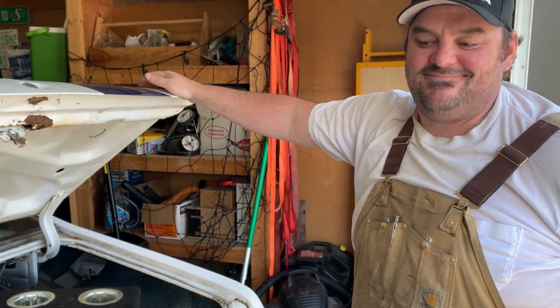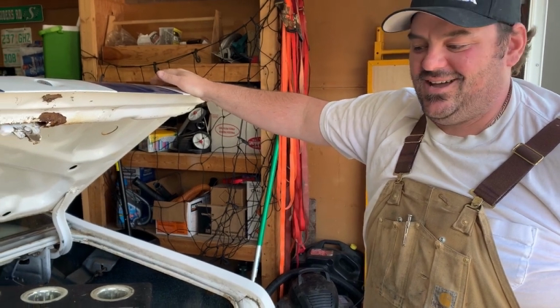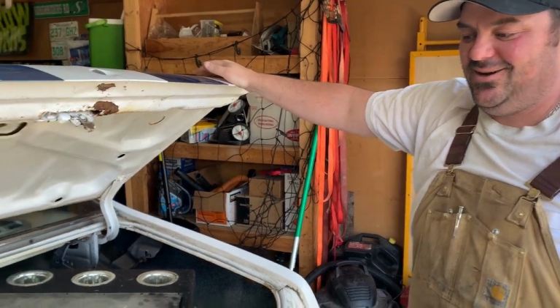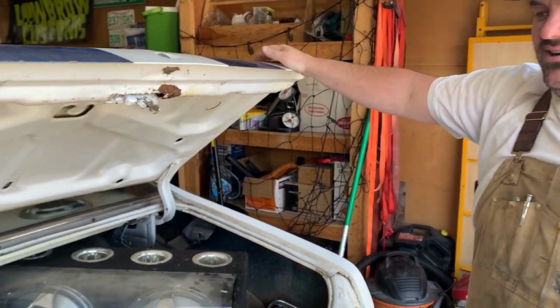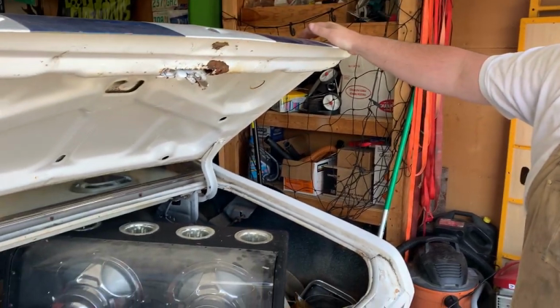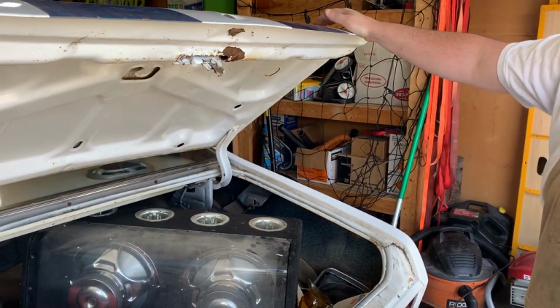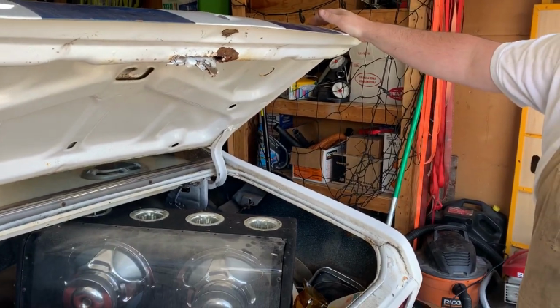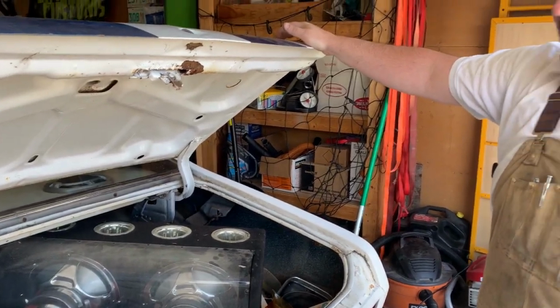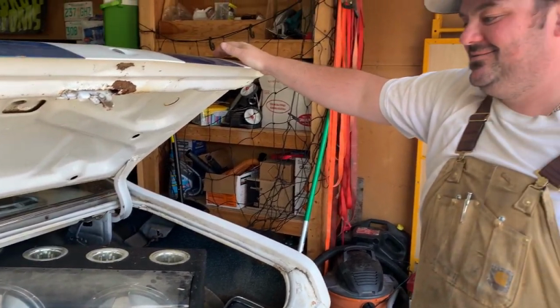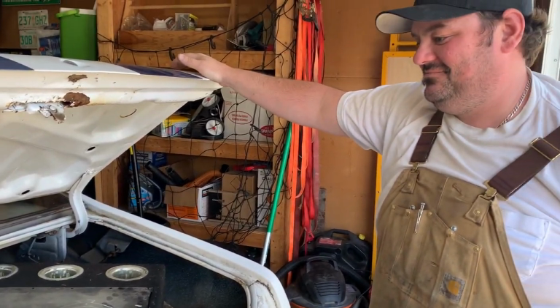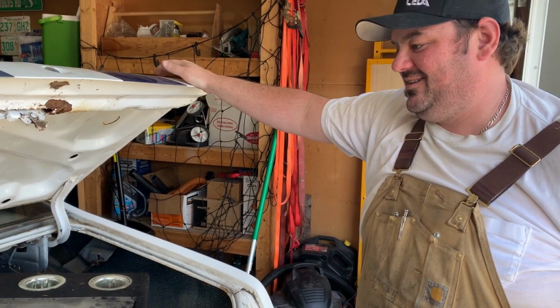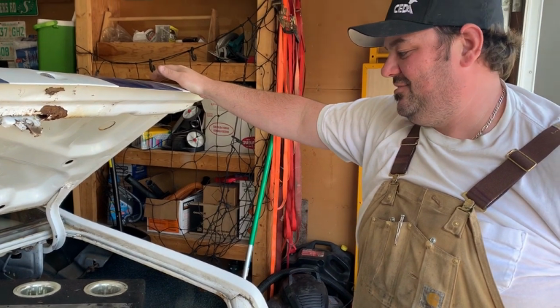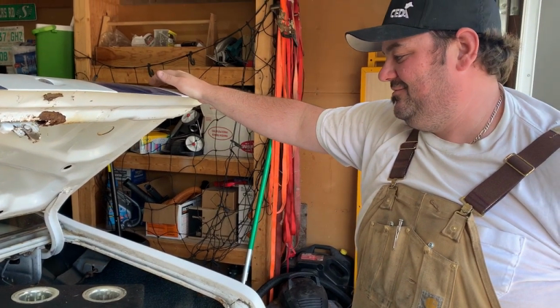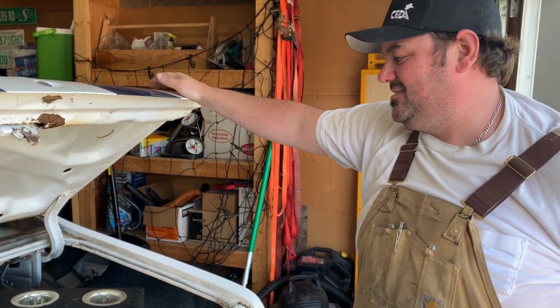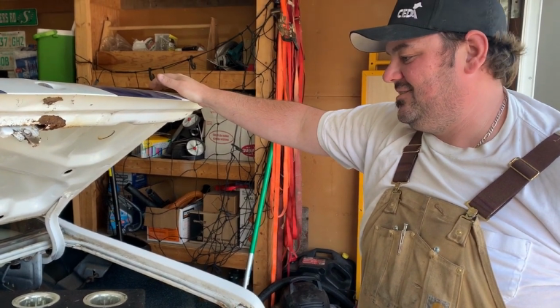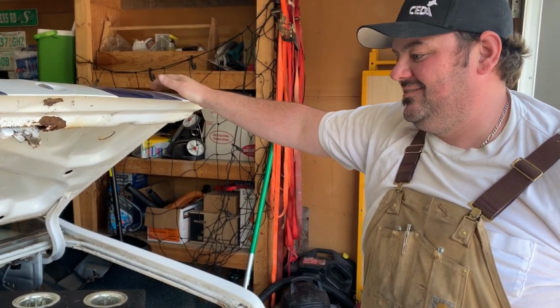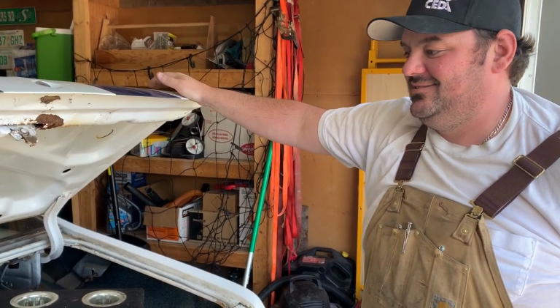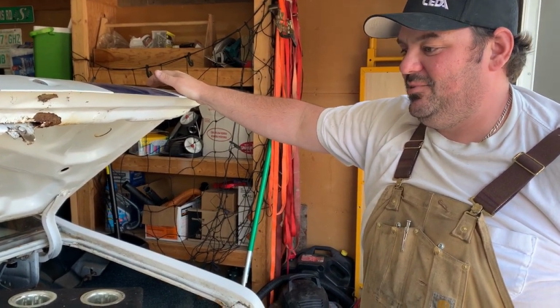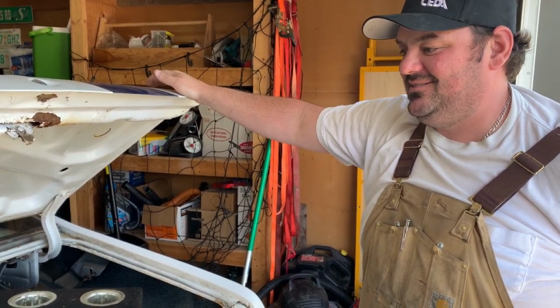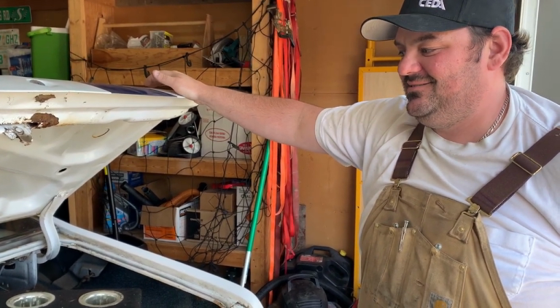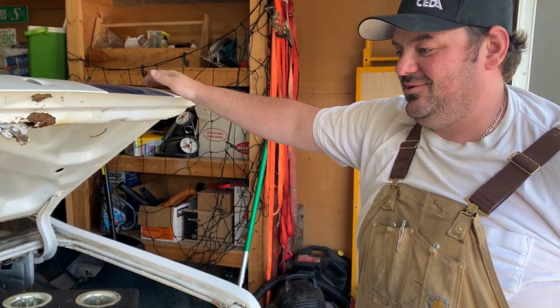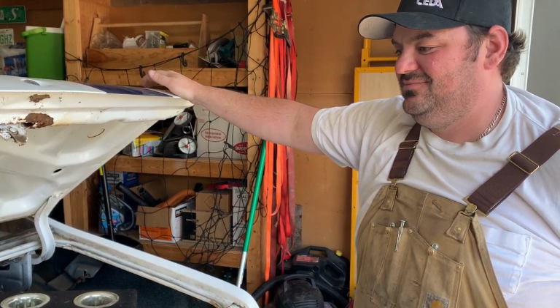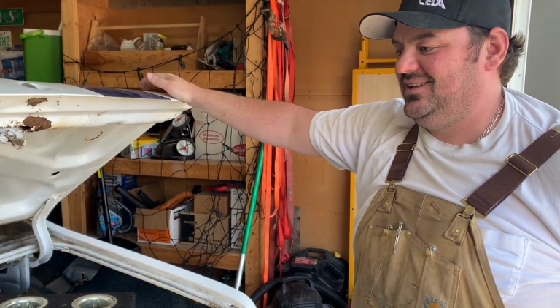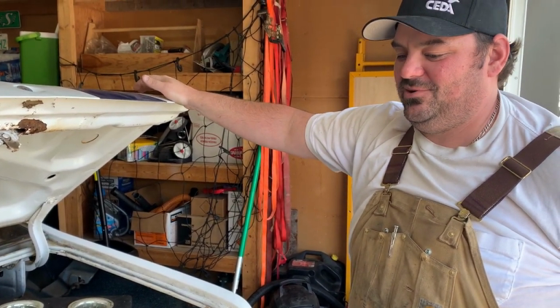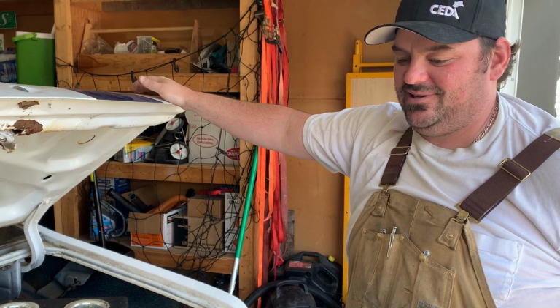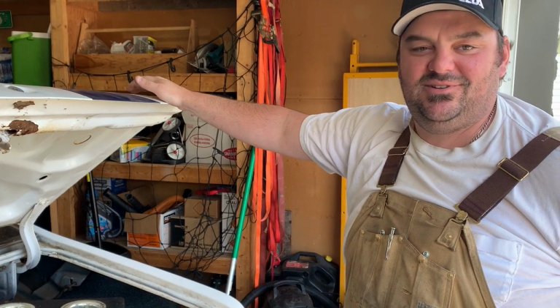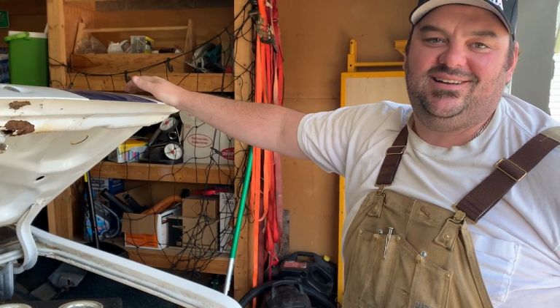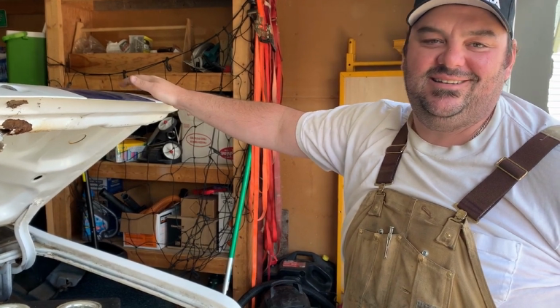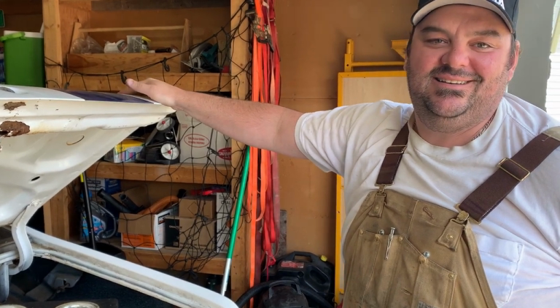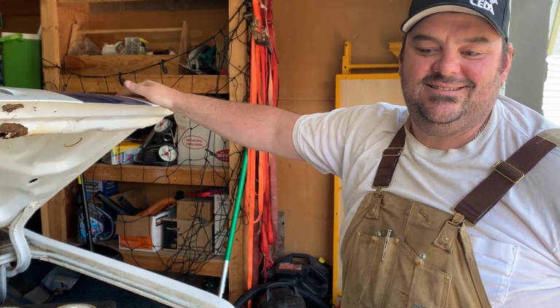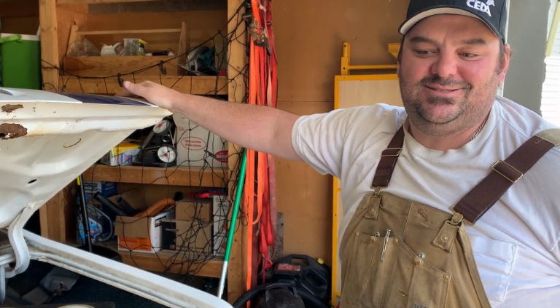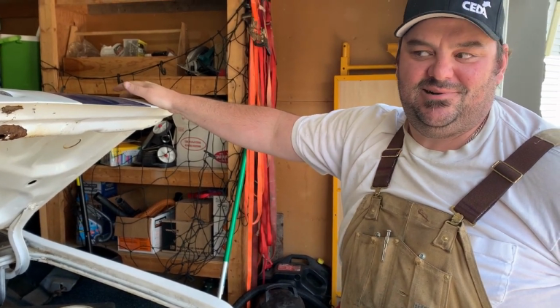Today's project: we're making room in the garage and taking inventory of what's in the car. I bought it, we got home, and then I went to work, so I haven't even looked at it yet really.